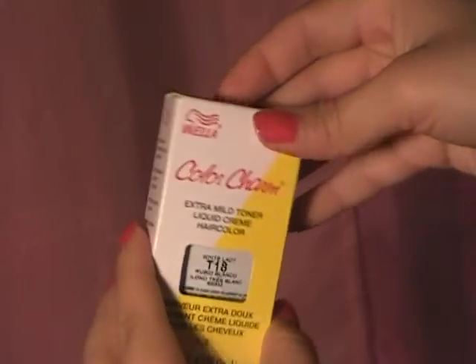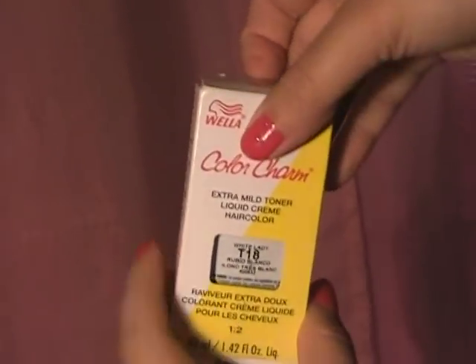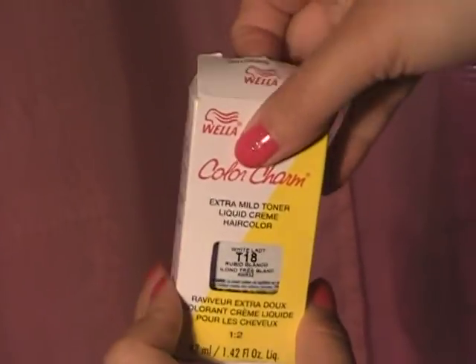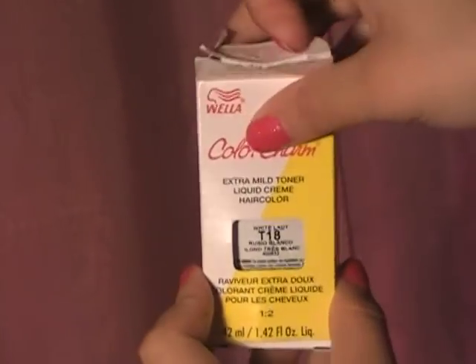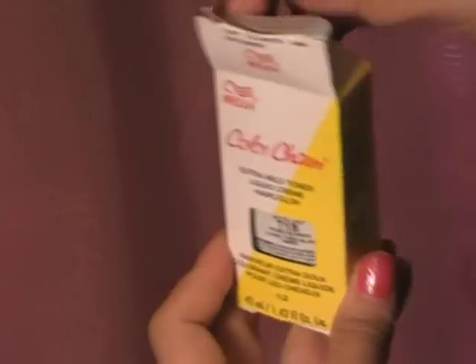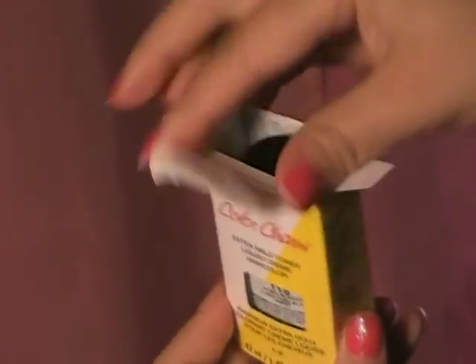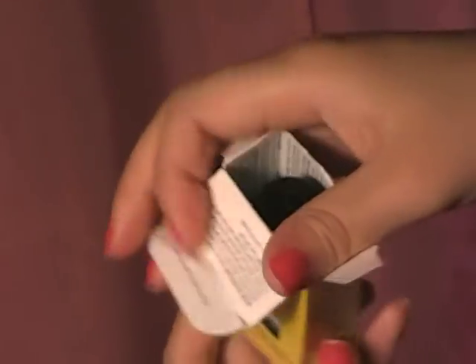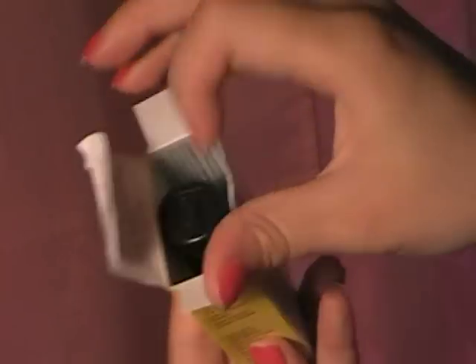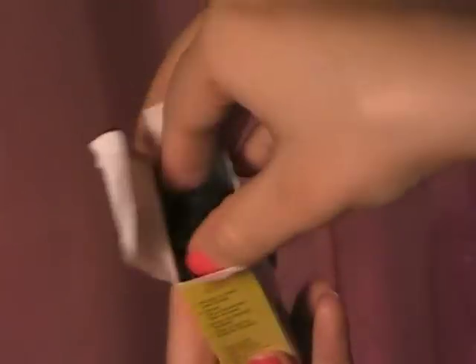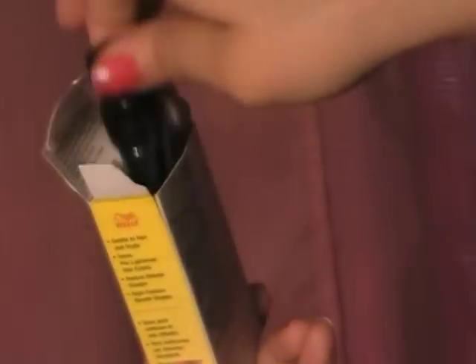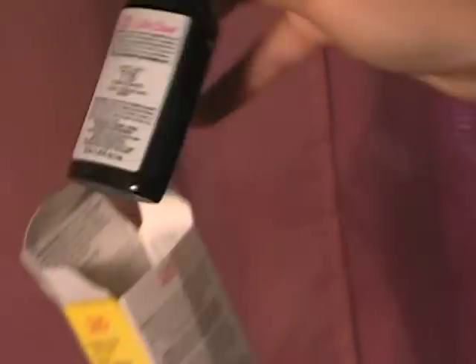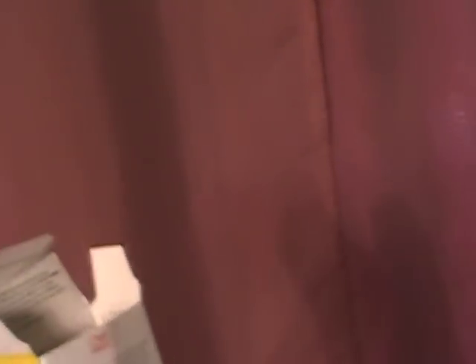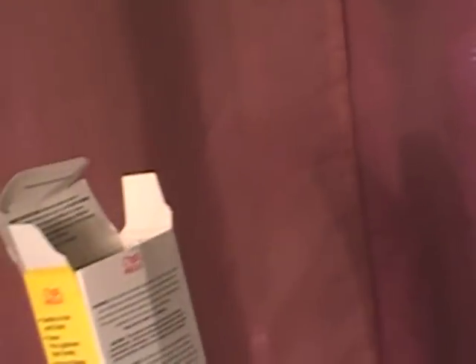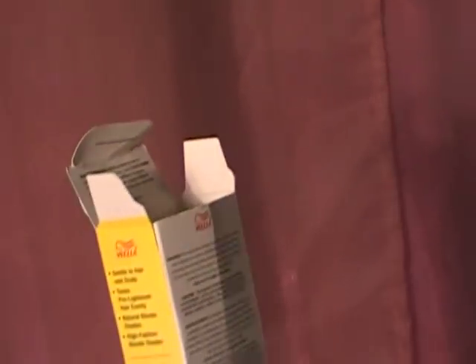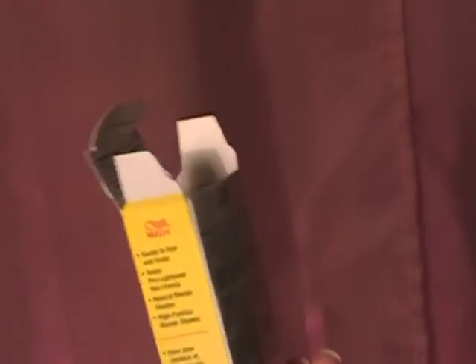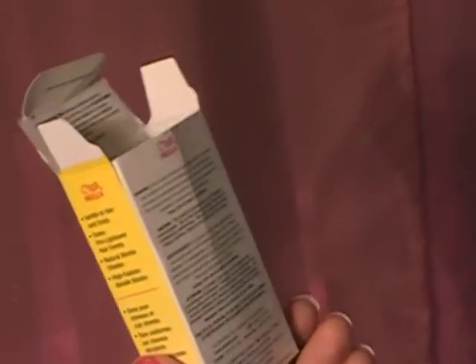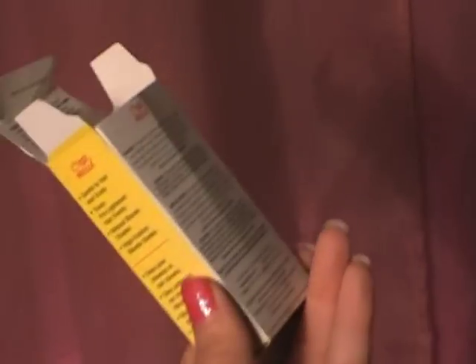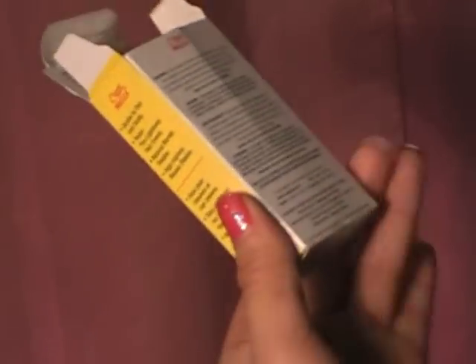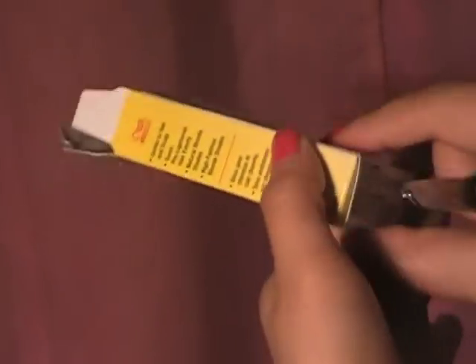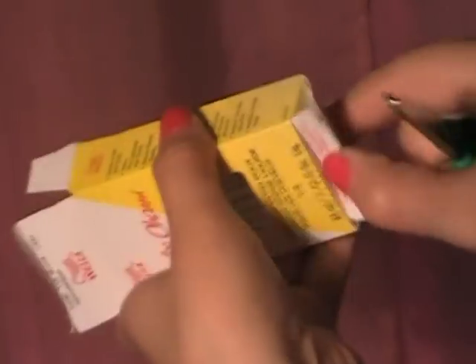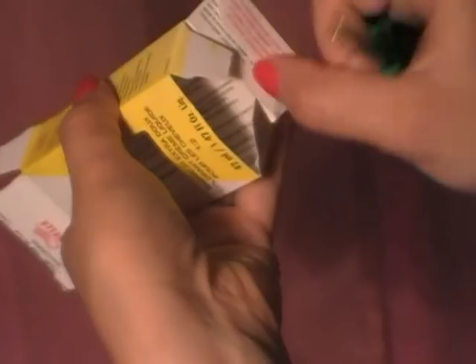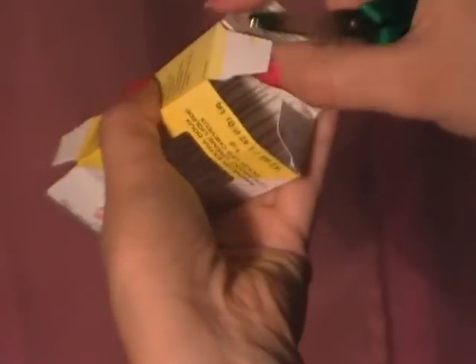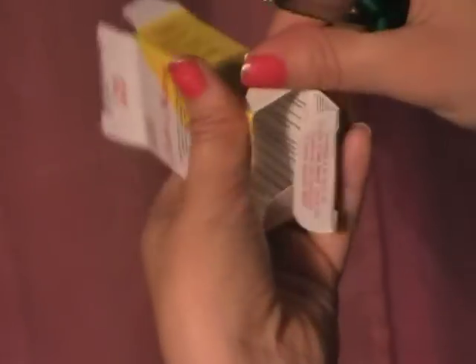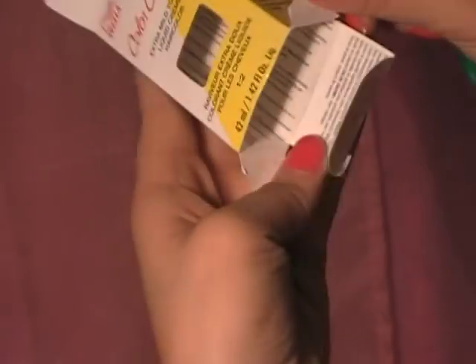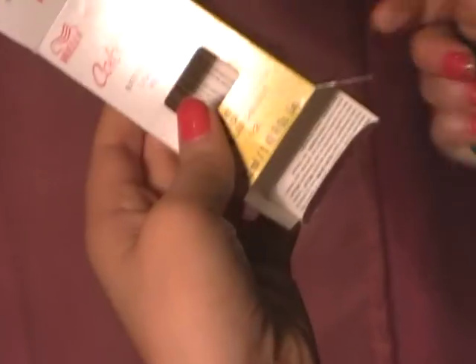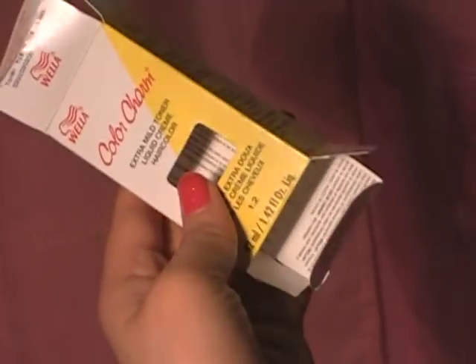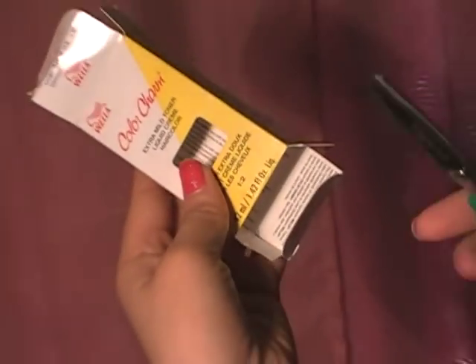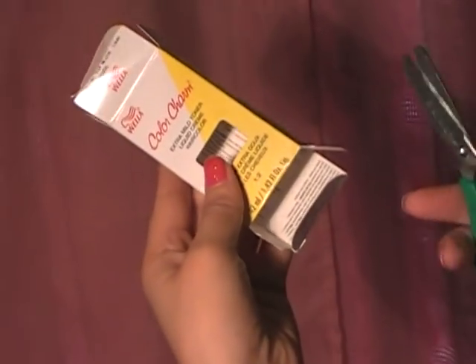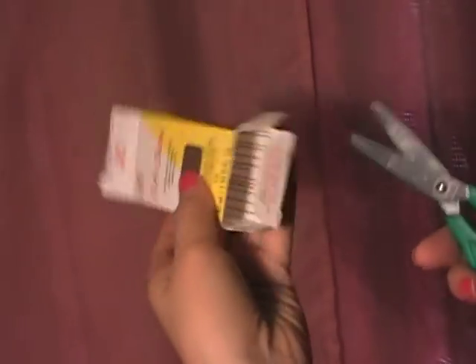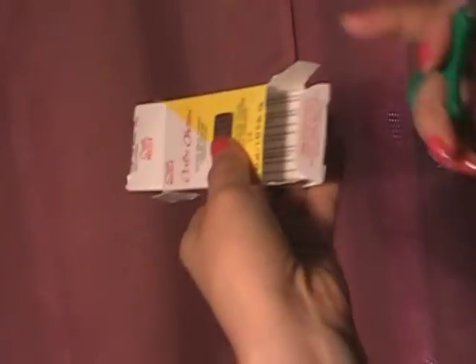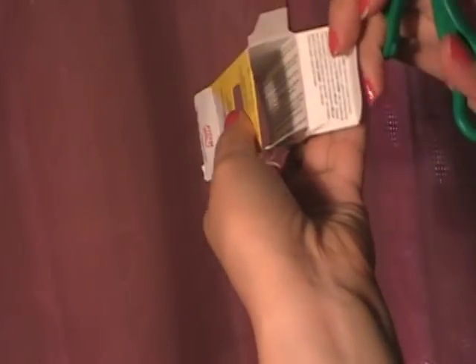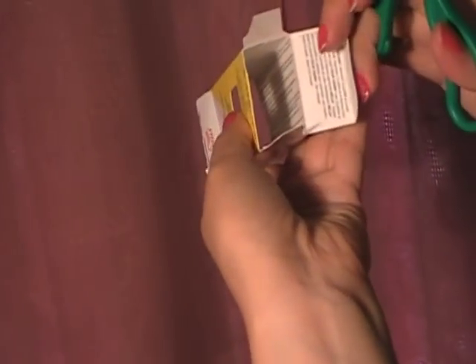Next you're going to take your white lady toner and cut open the box. This will reveal your directions. It basically says 1 part toner and 2 parts developer.